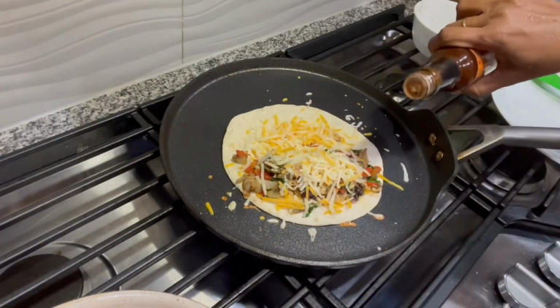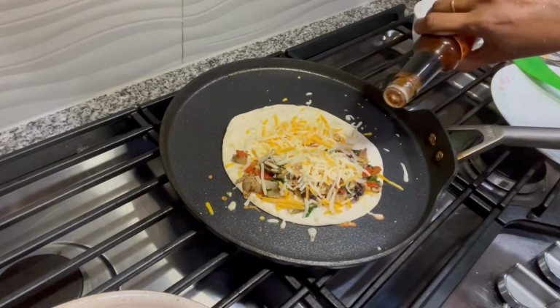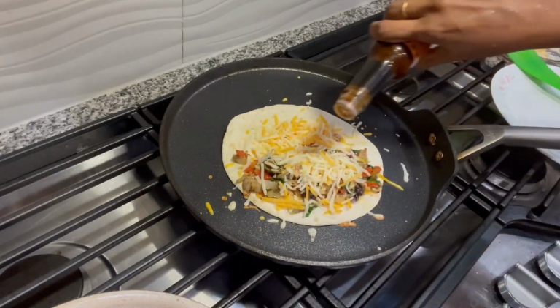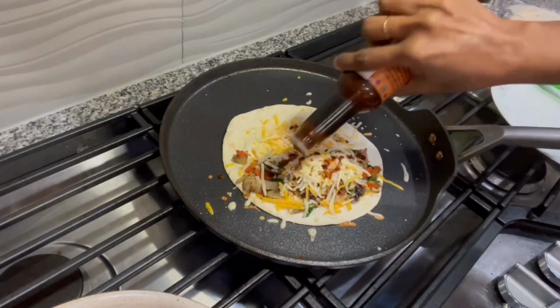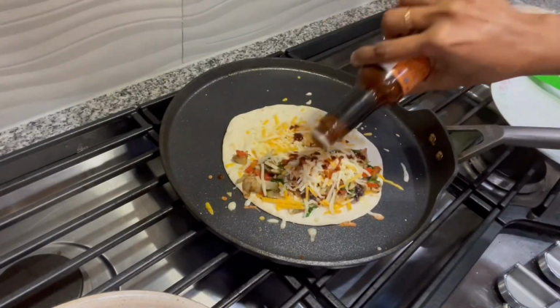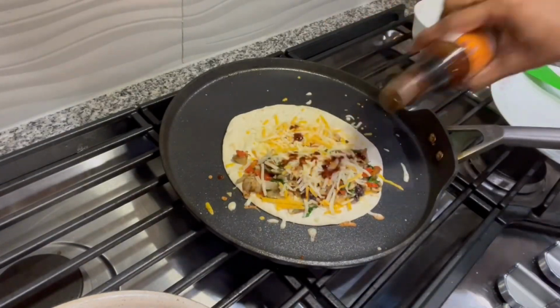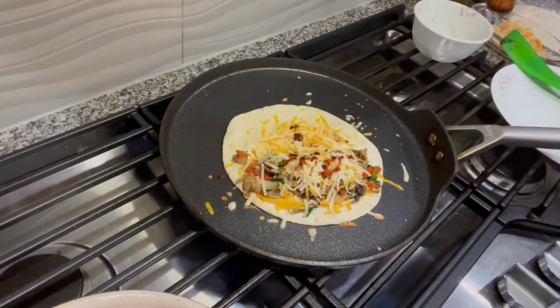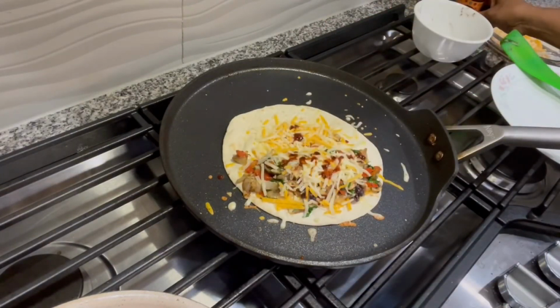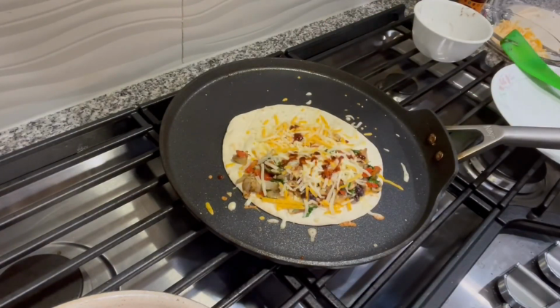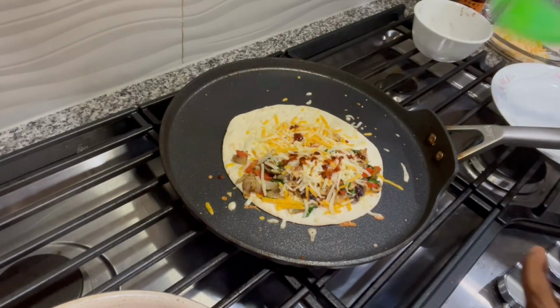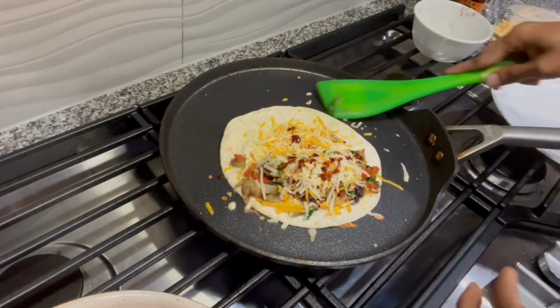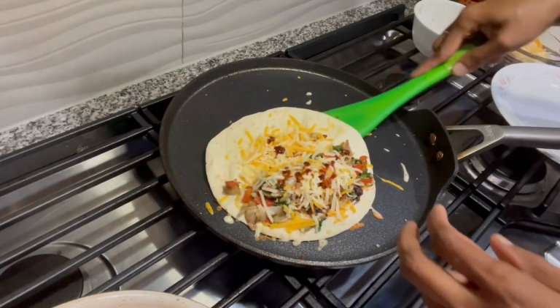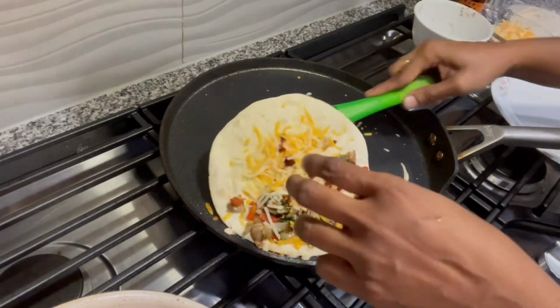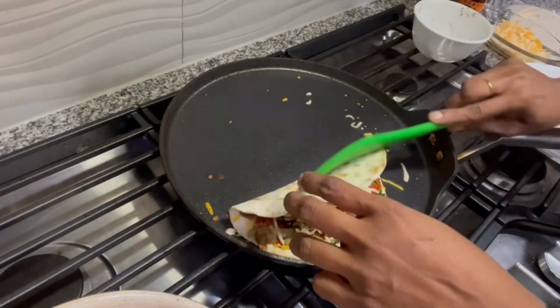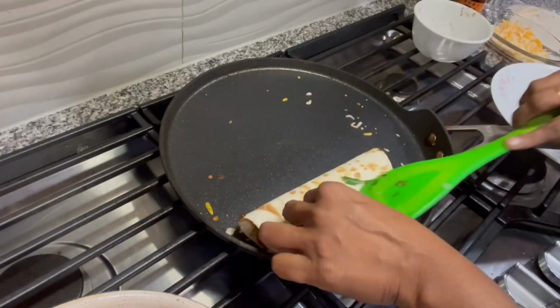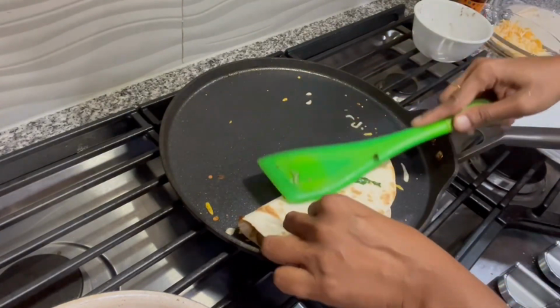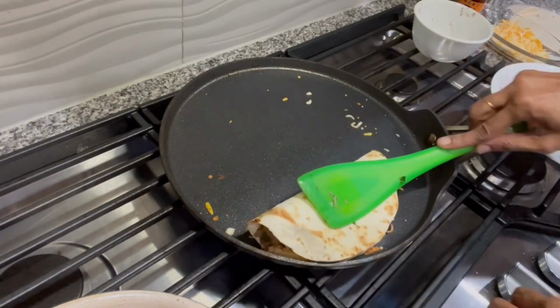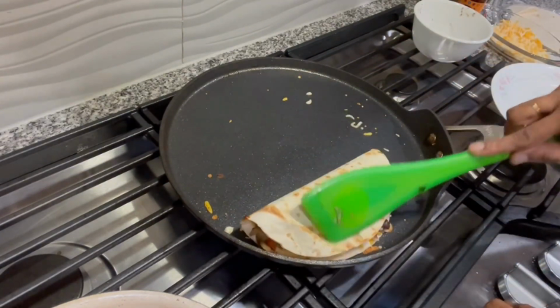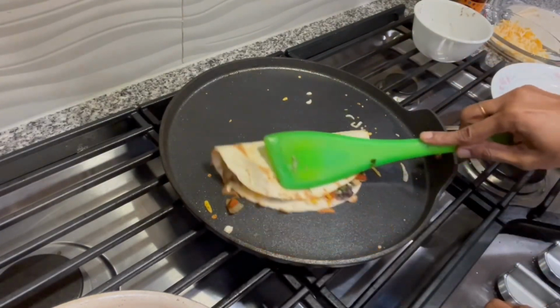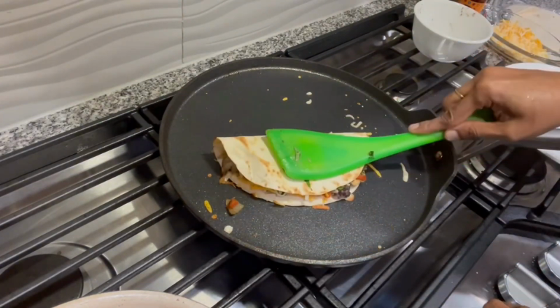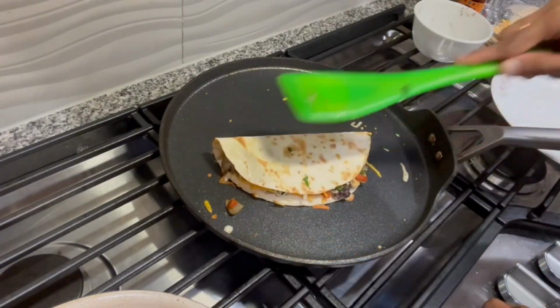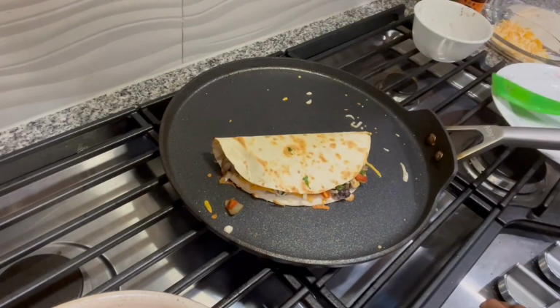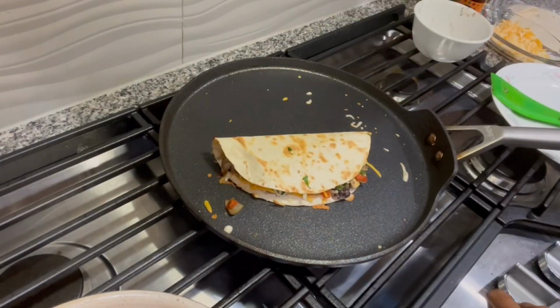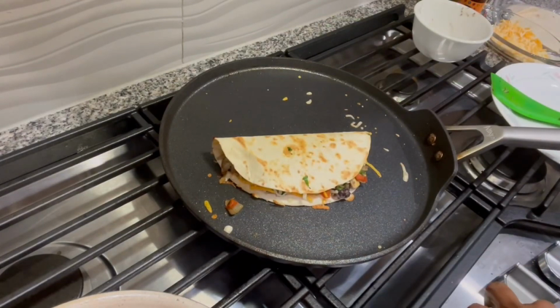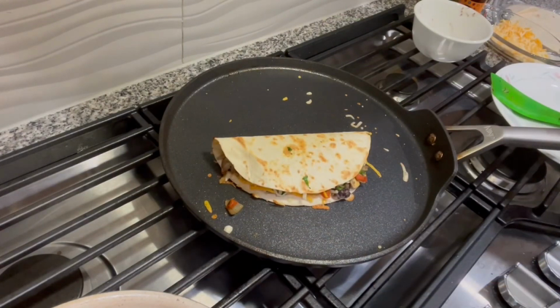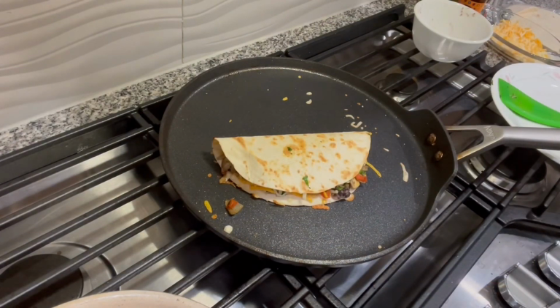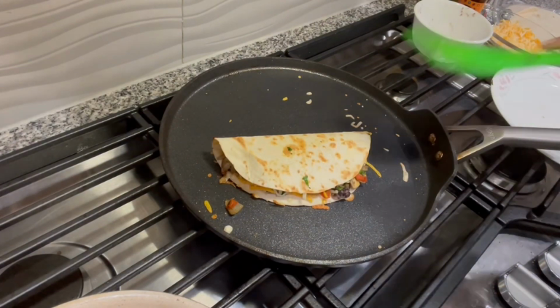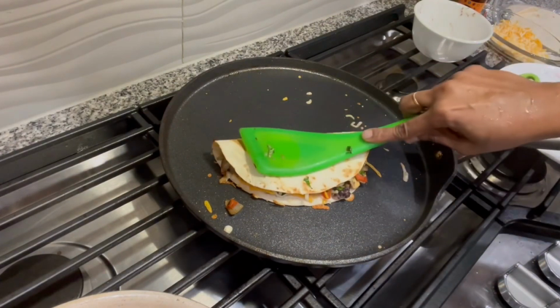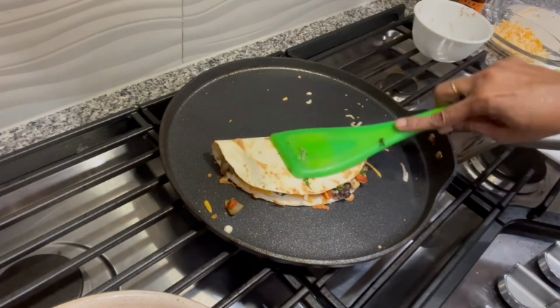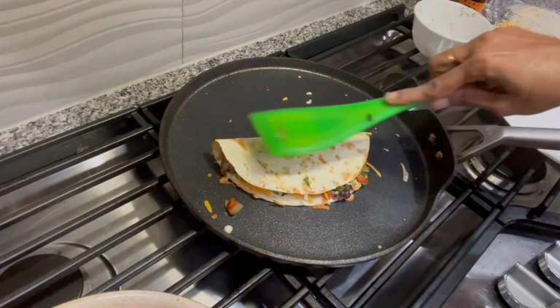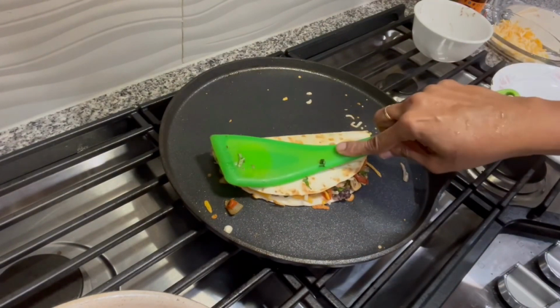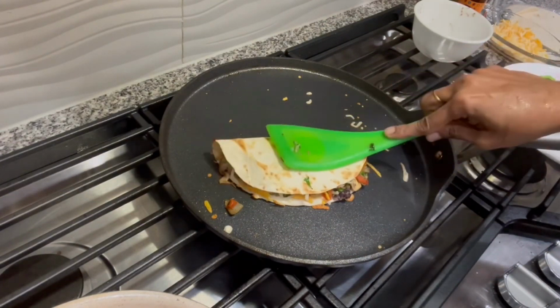I'm adding some sauce — I didn't have a preferred sauce but it's what I had on hand. Let it sit in the pan for a few minutes; as I said, let it get really hot.